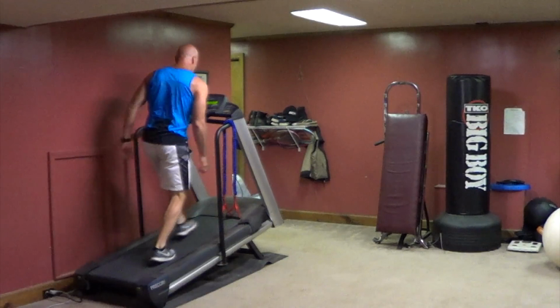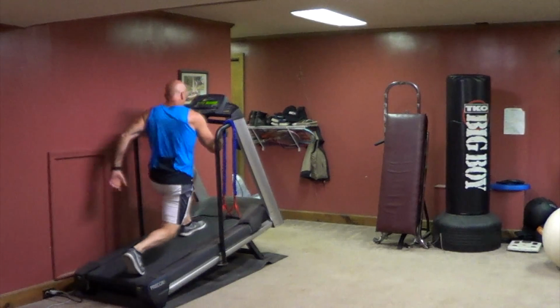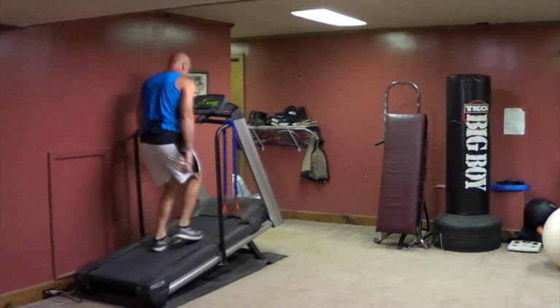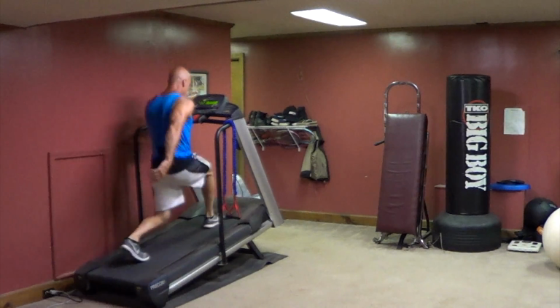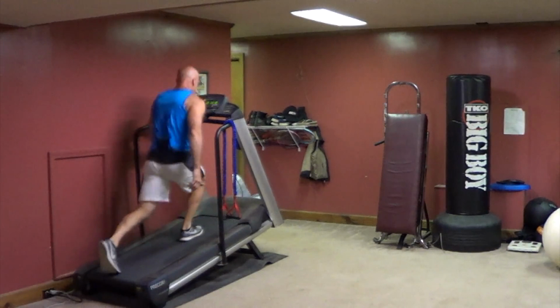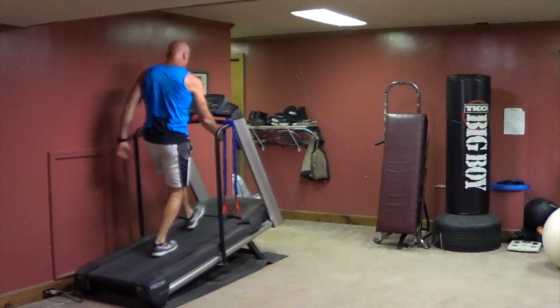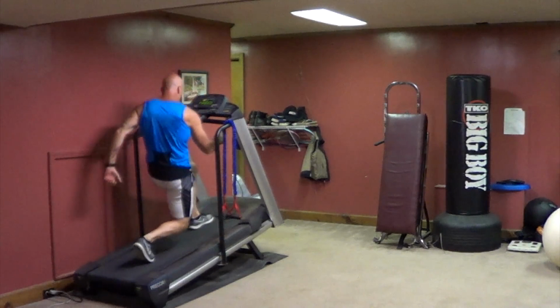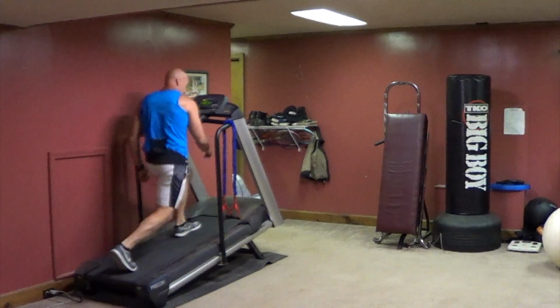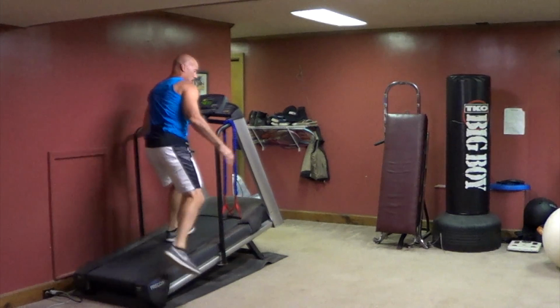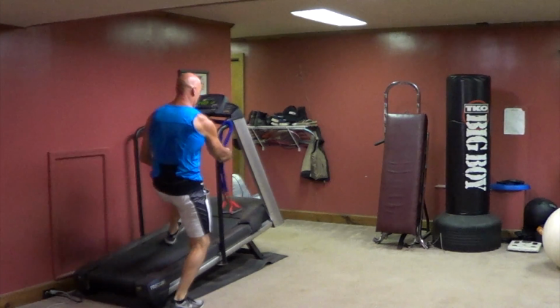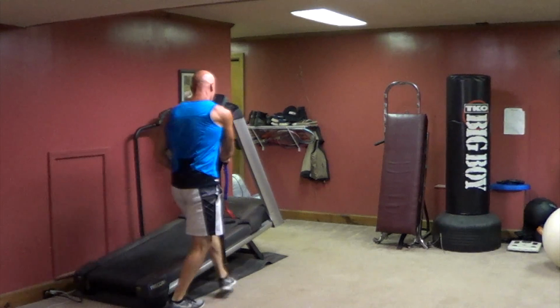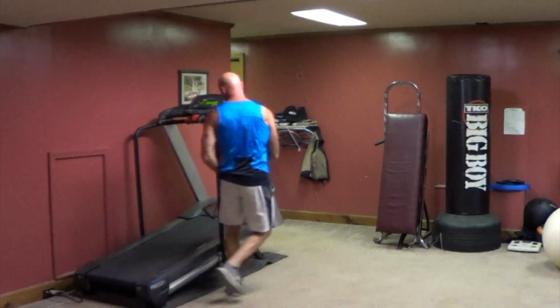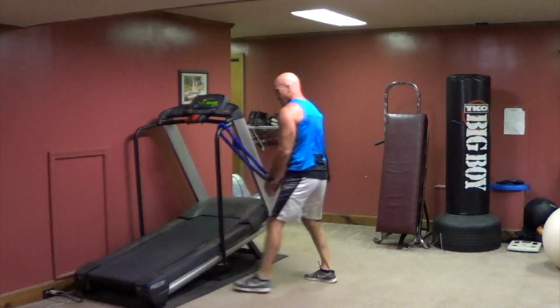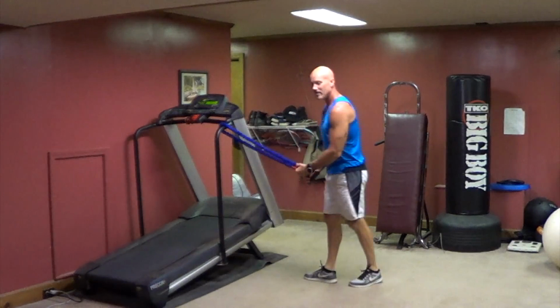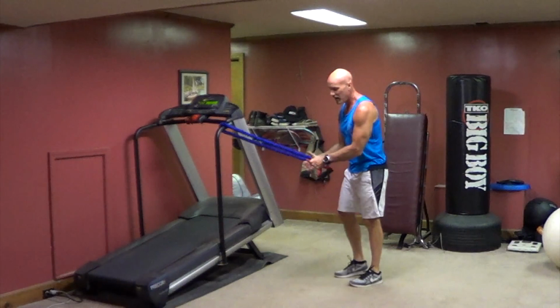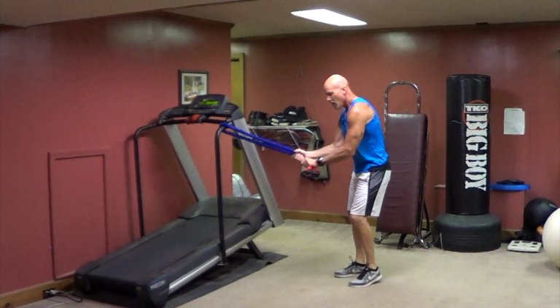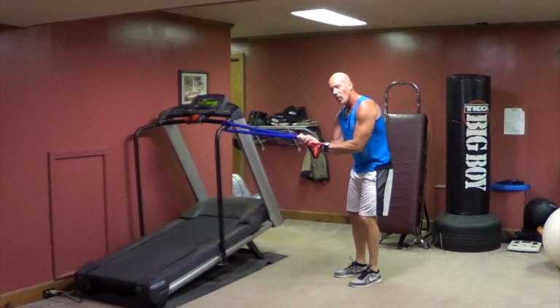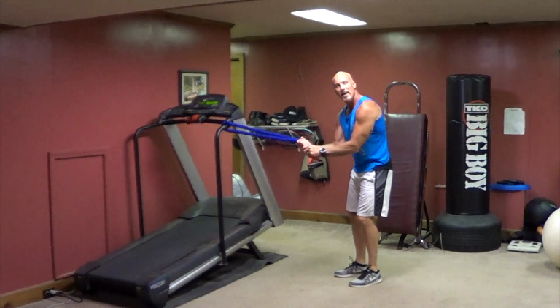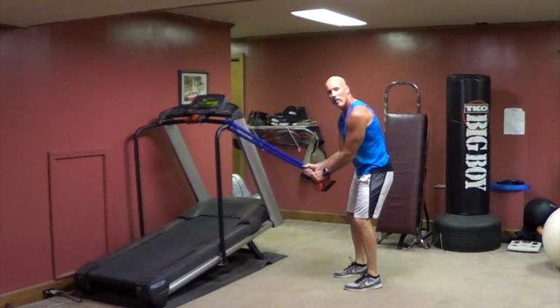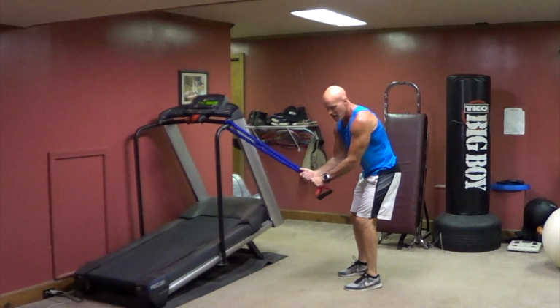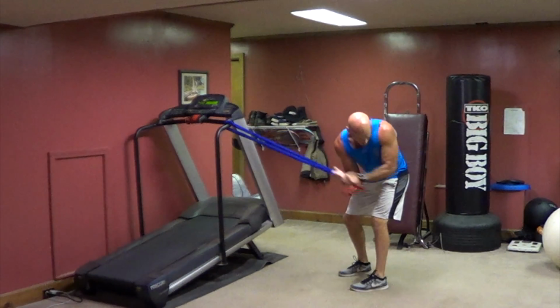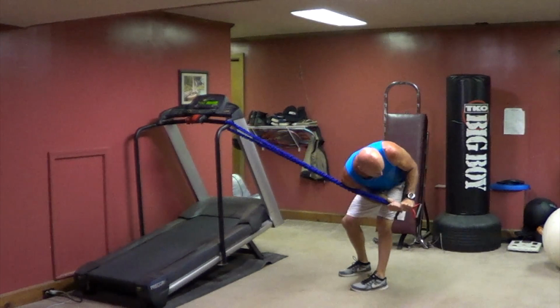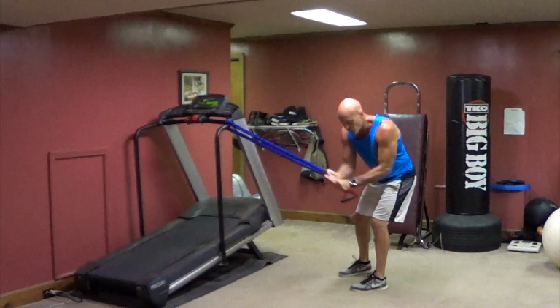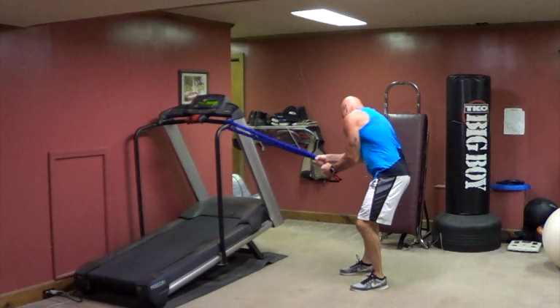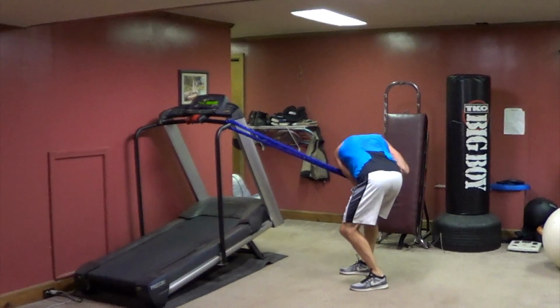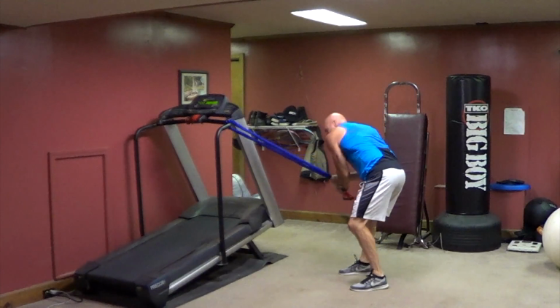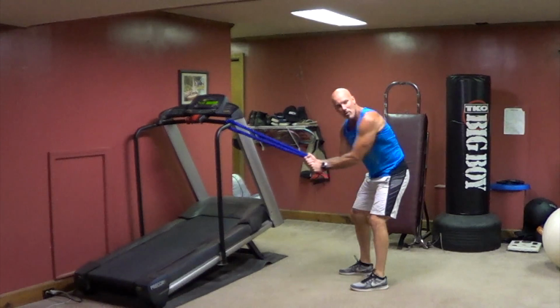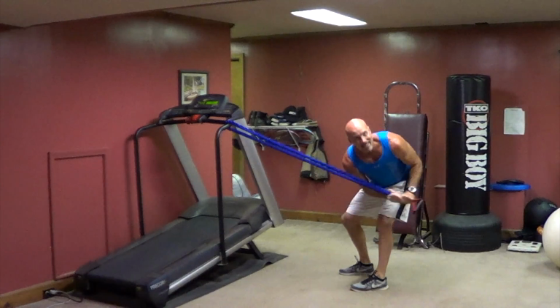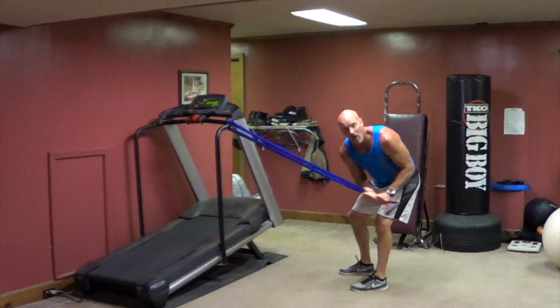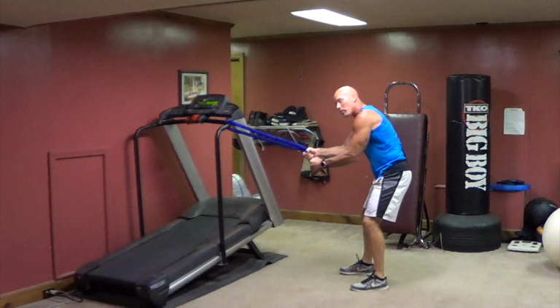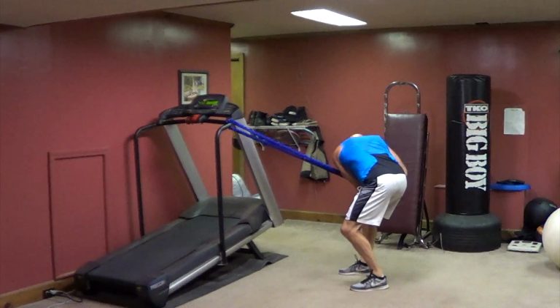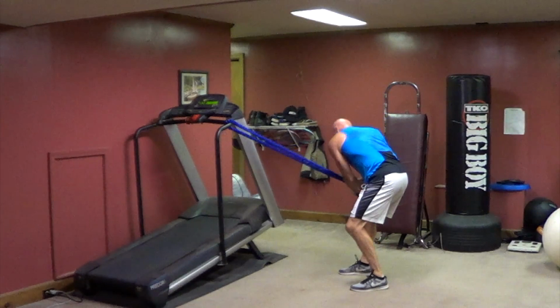Not going to hold on. Hold it like a baseball bat. You're crunching and twisting. Move back to make it harder, or put more bands together.